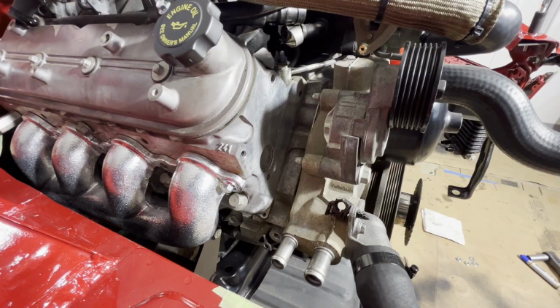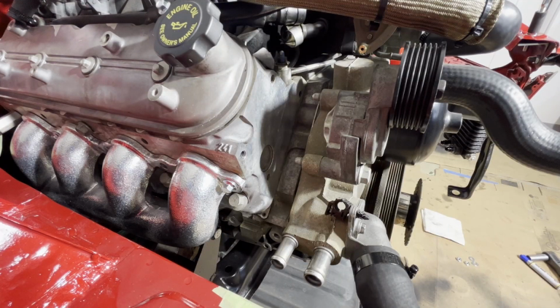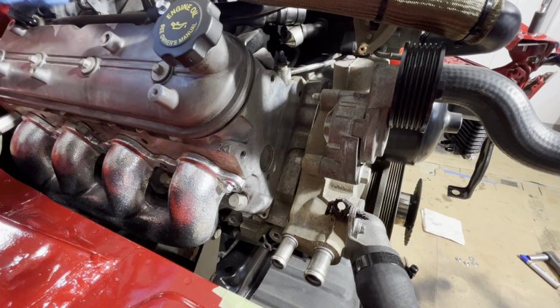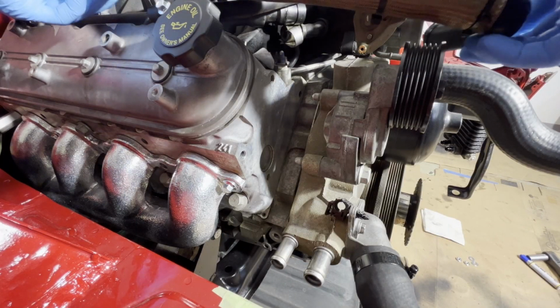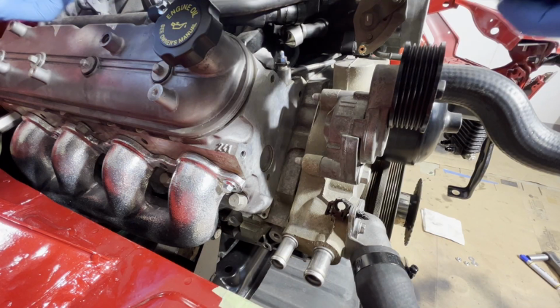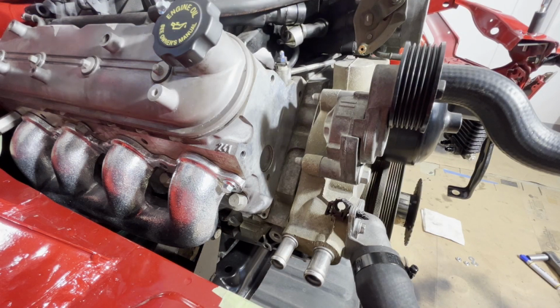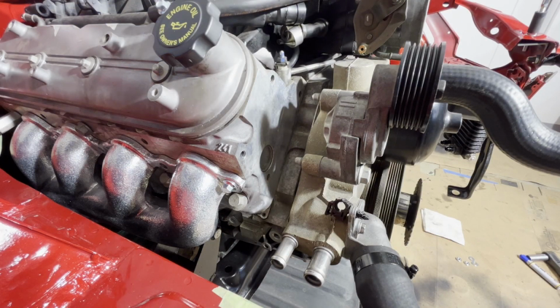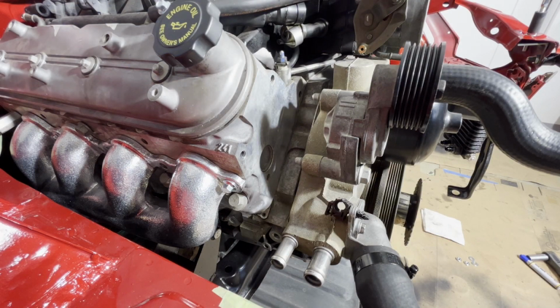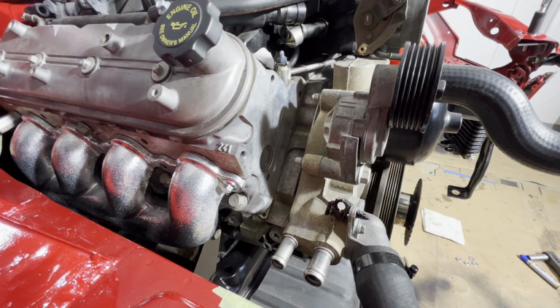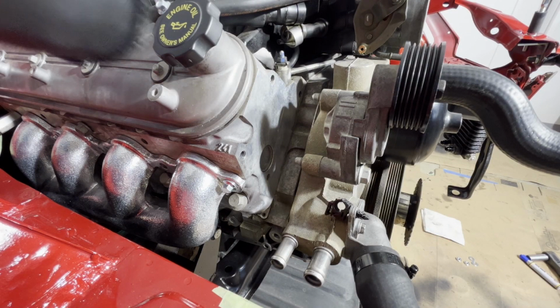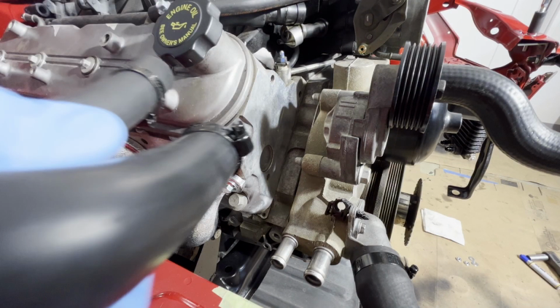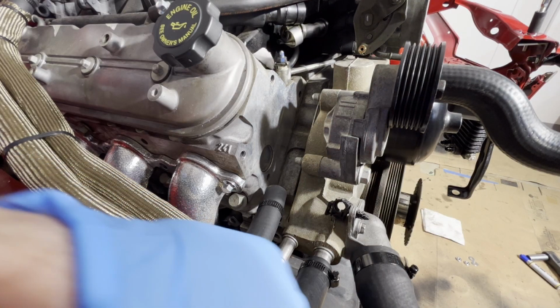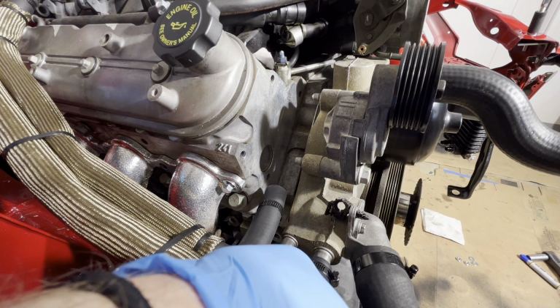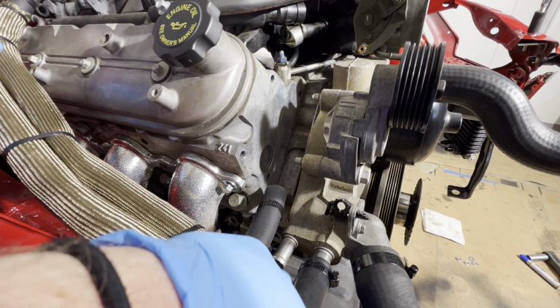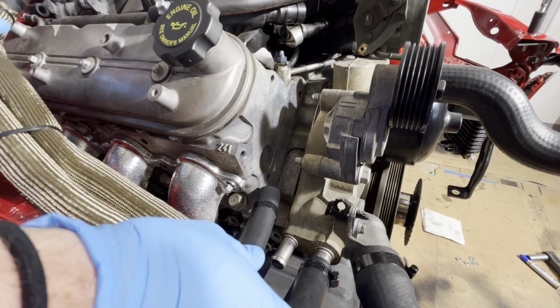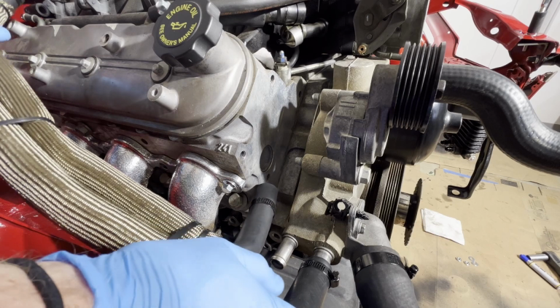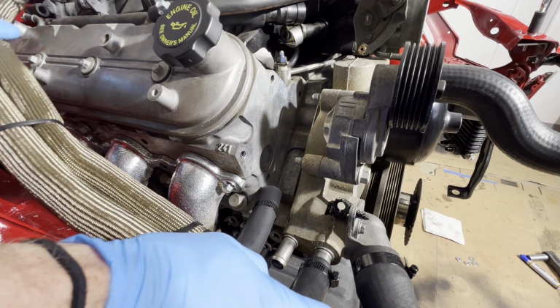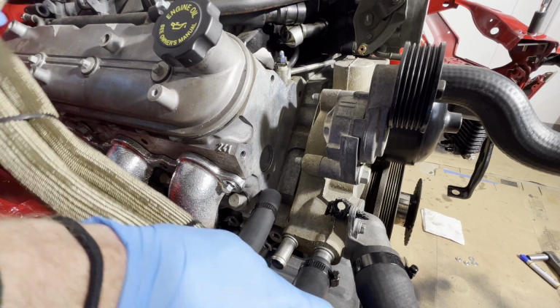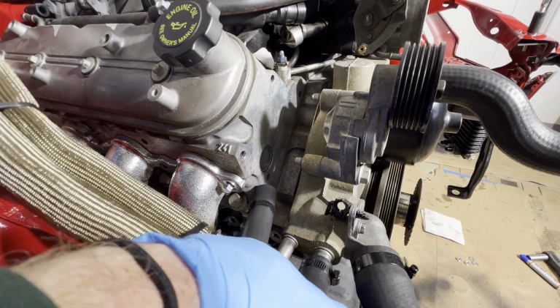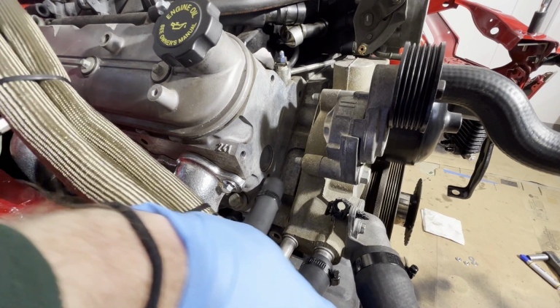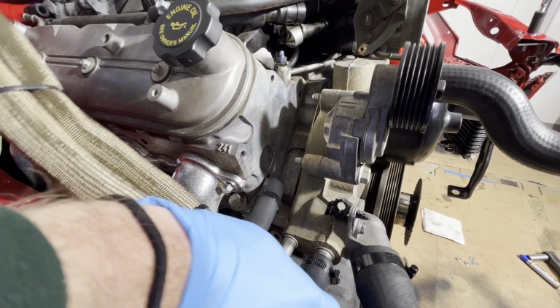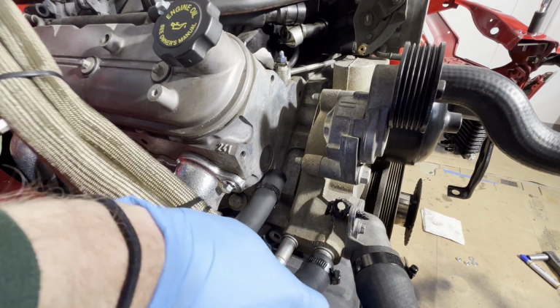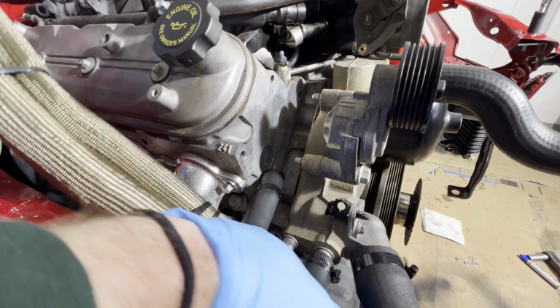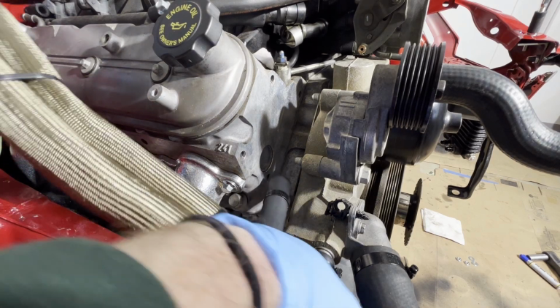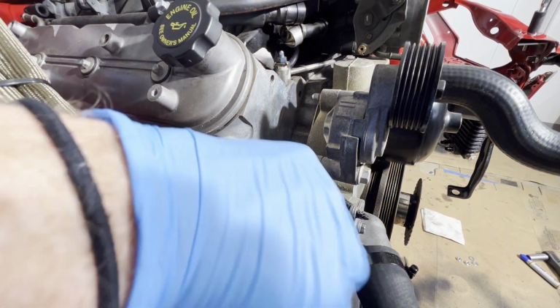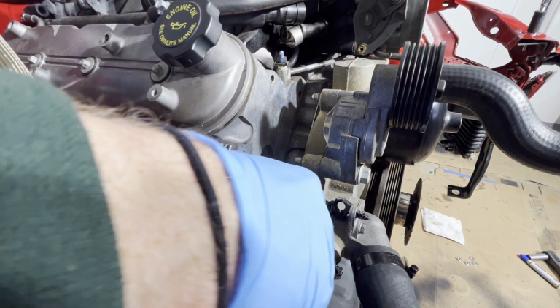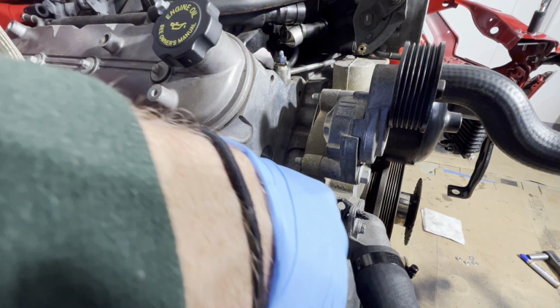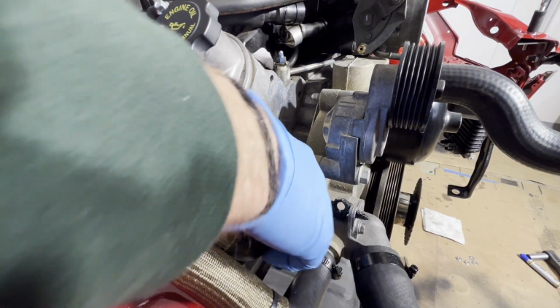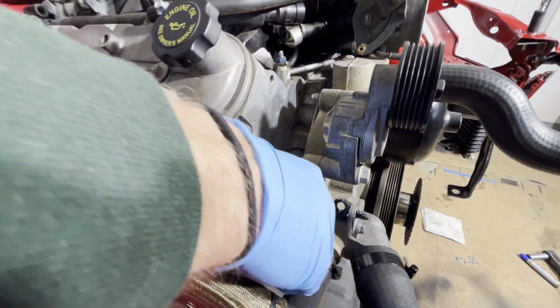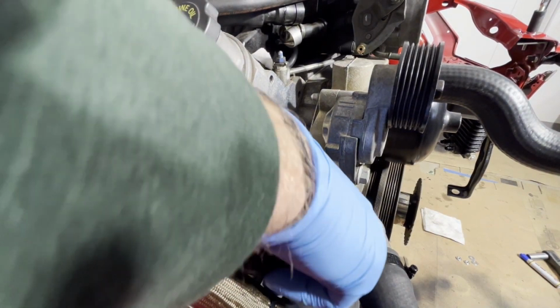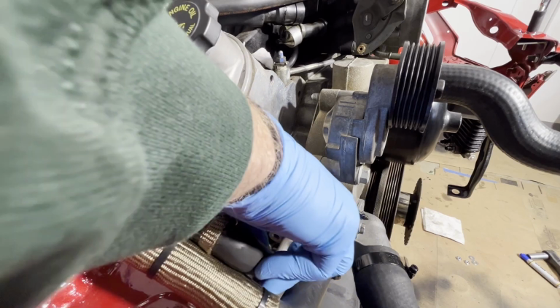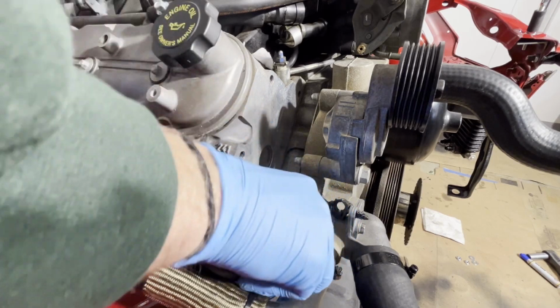I'm going to go ahead and hook up these first heater core lines to the engine. The front one is the inlet to the water pump, and this inside or back one is the outlet.